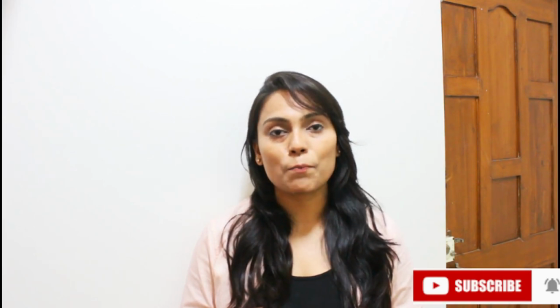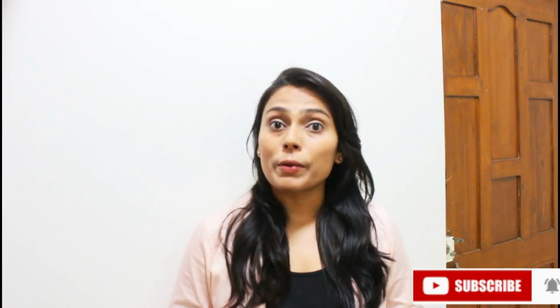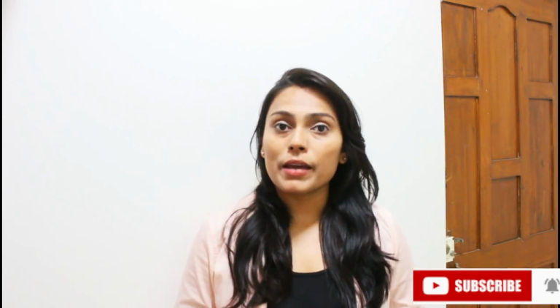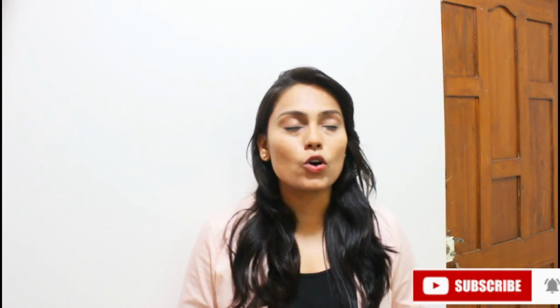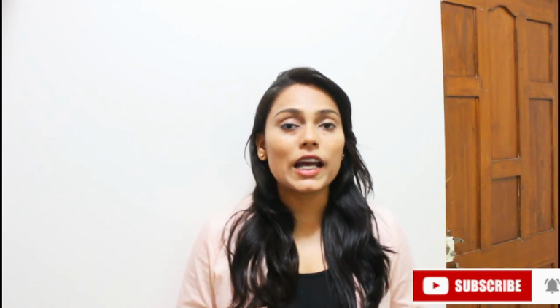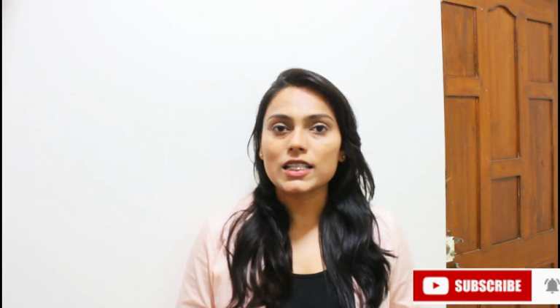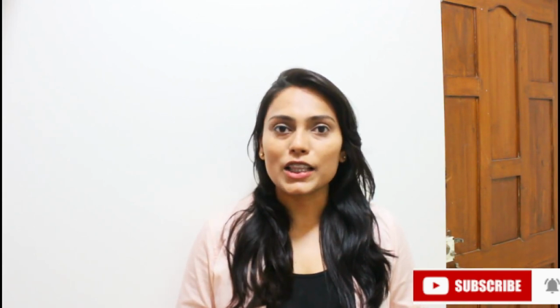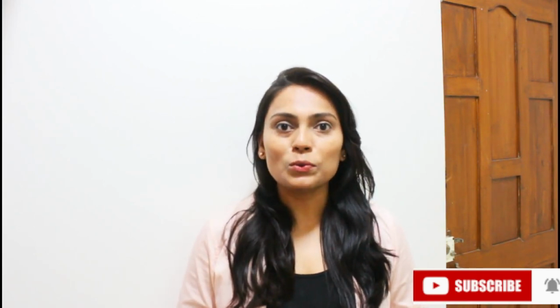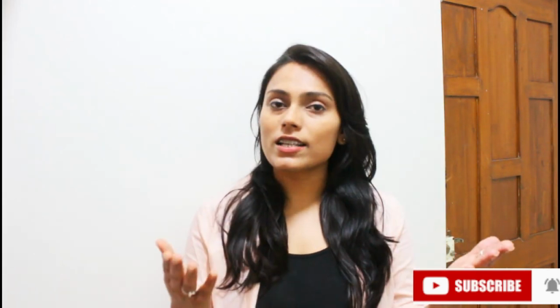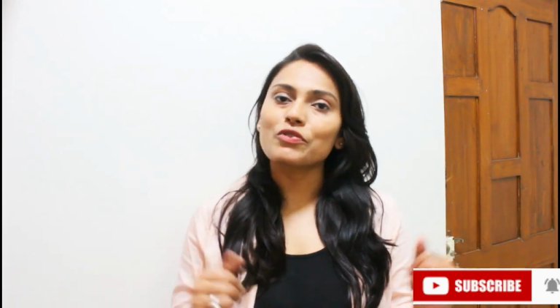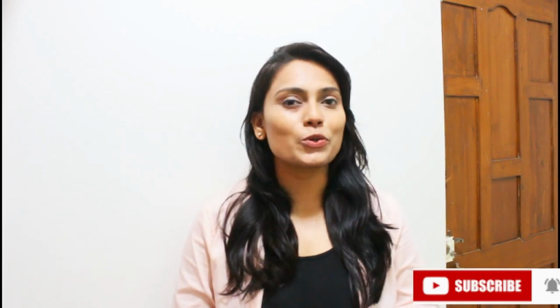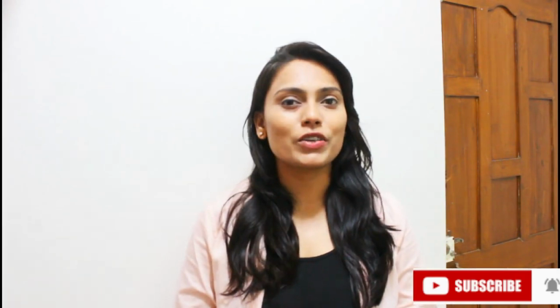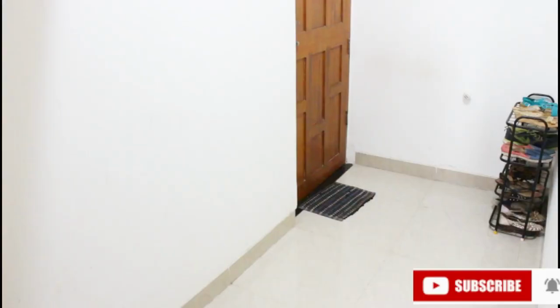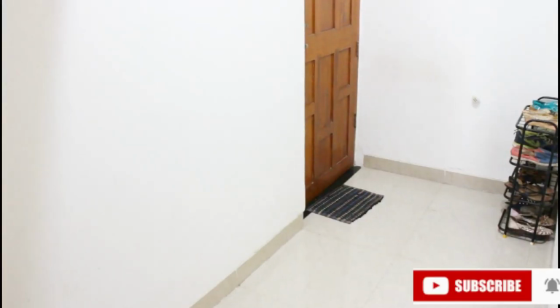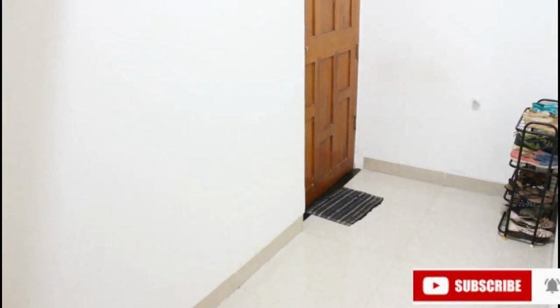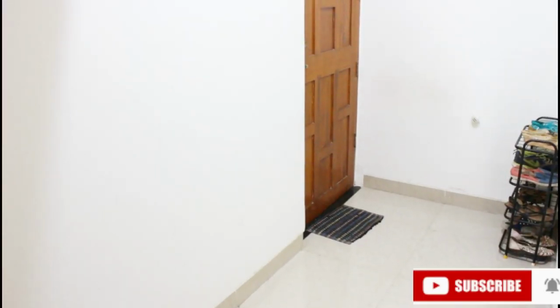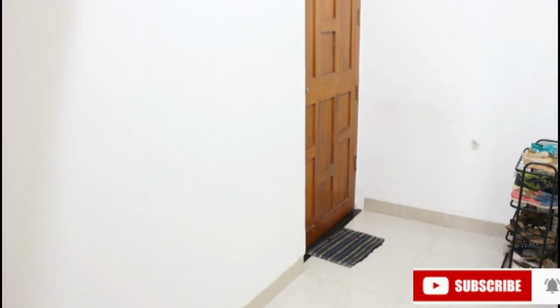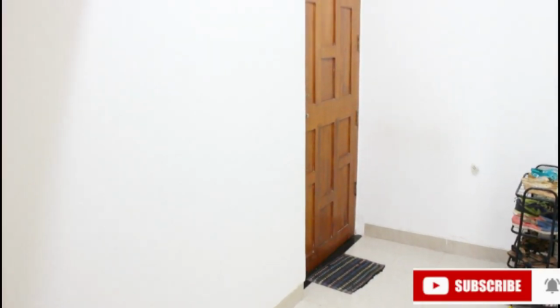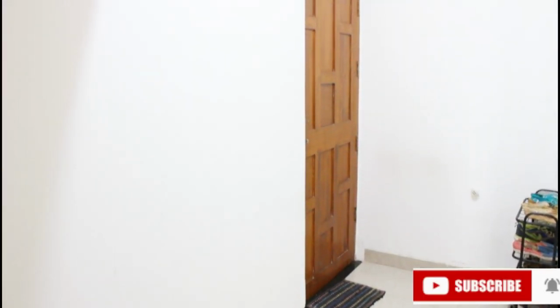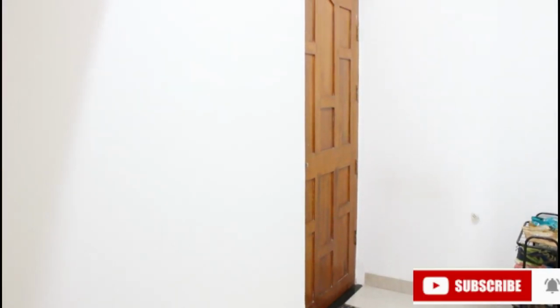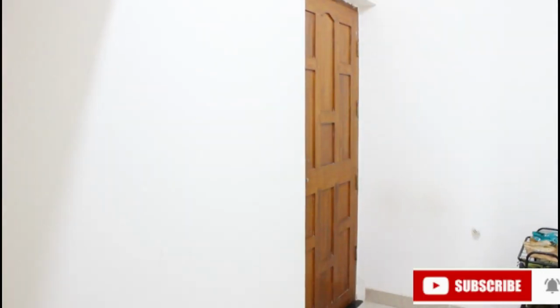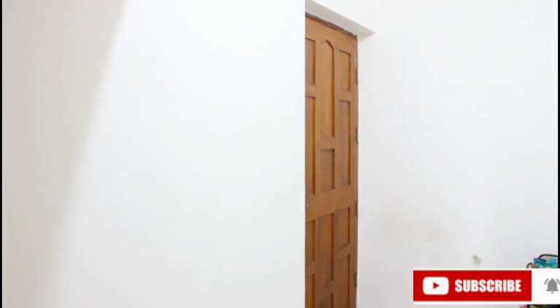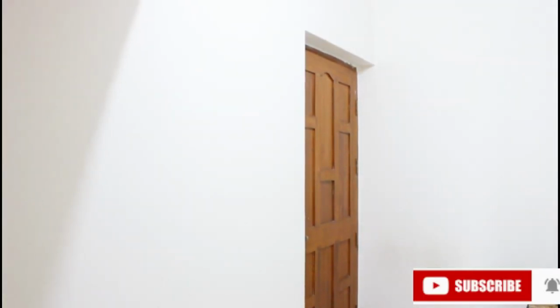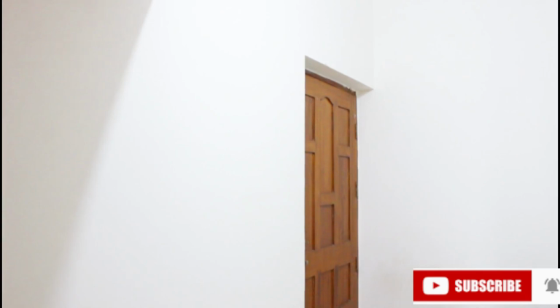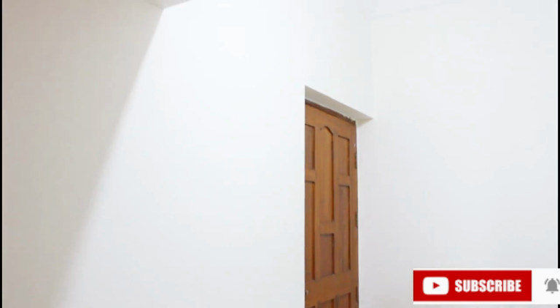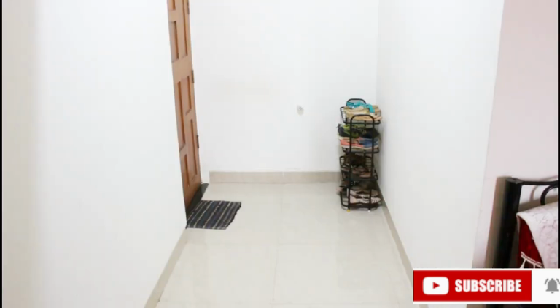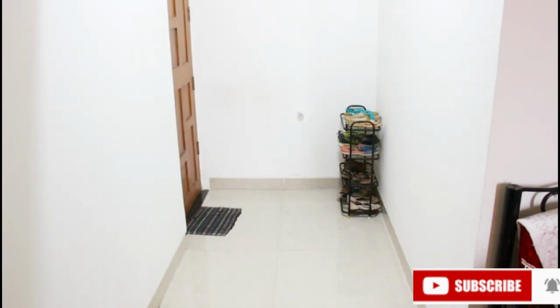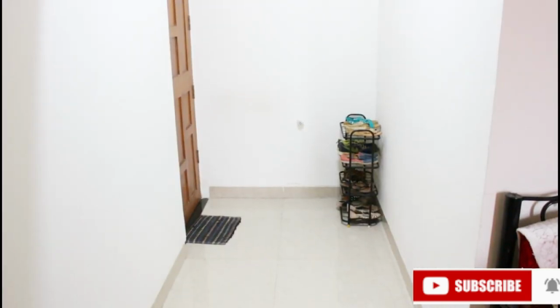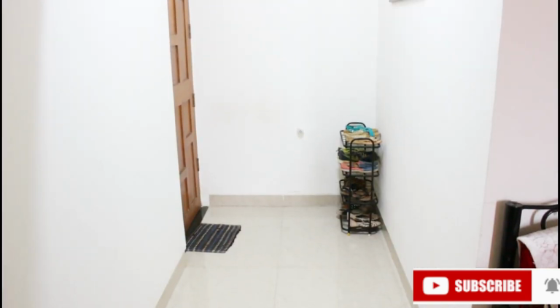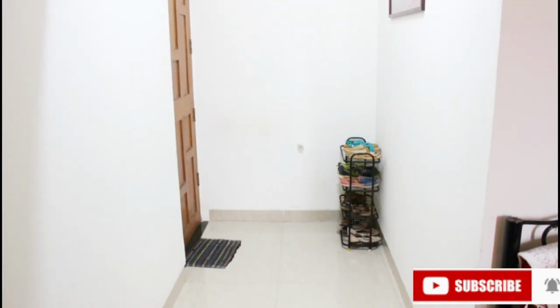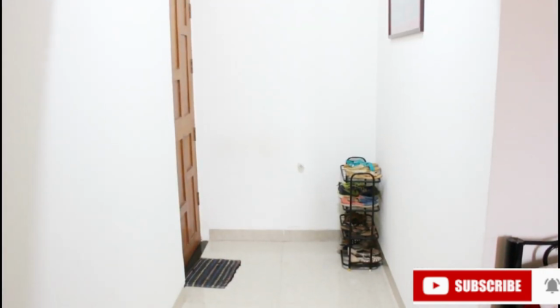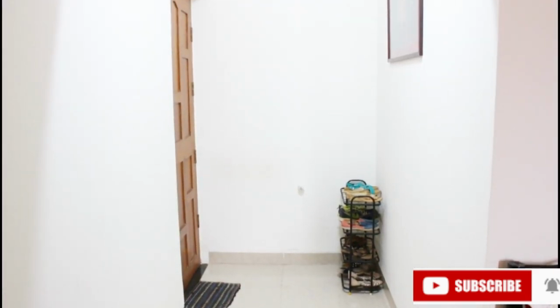So I tried to do some DIYs to make a makeover. First I will show you my entrance. Let's start with today's video. As you can see, my entrance area is on the left side.